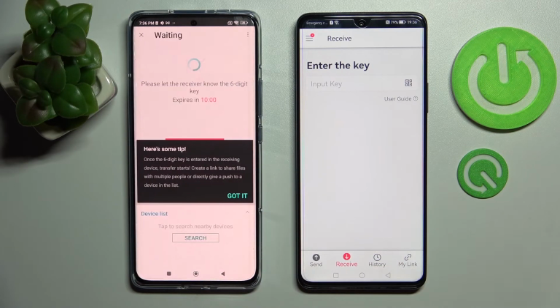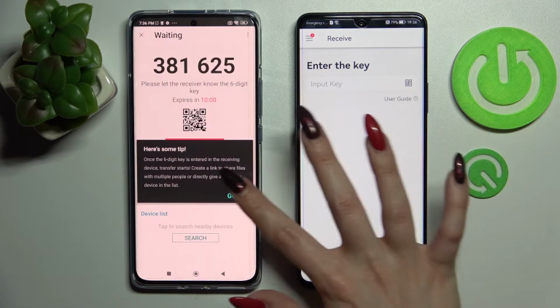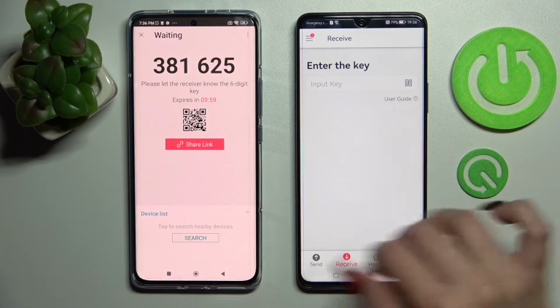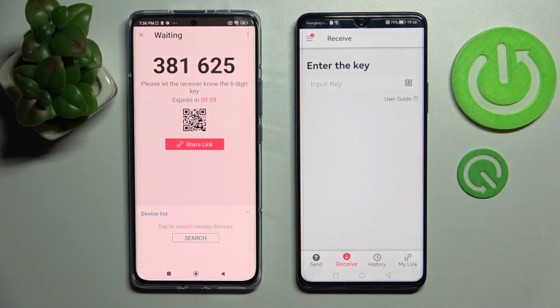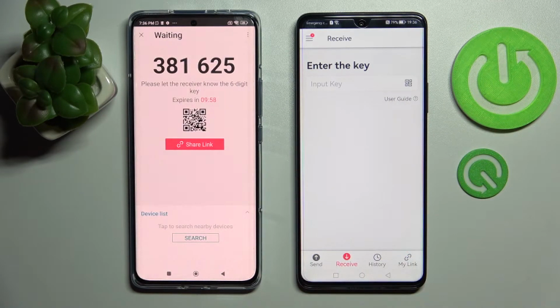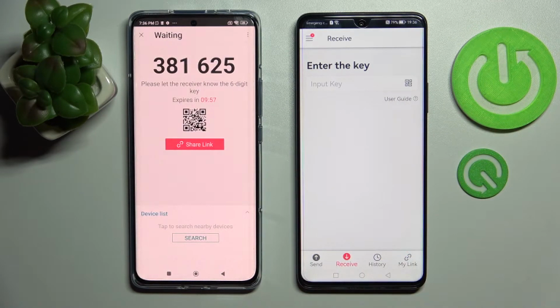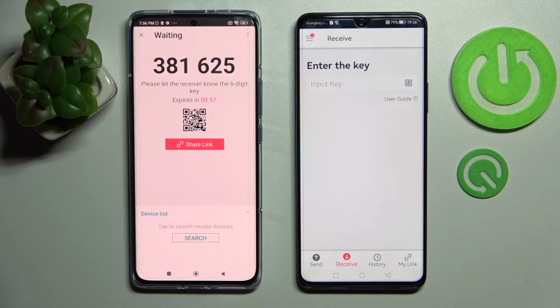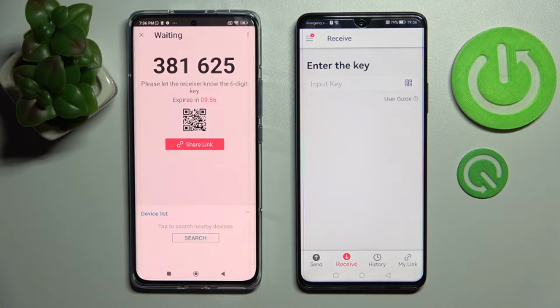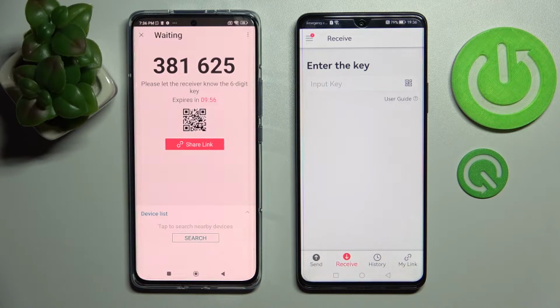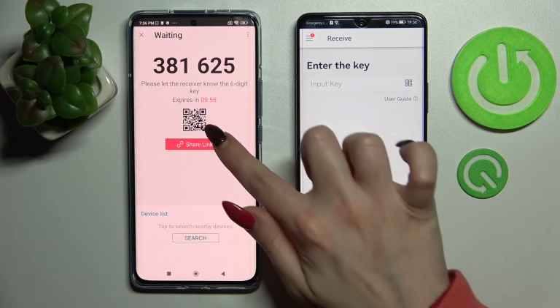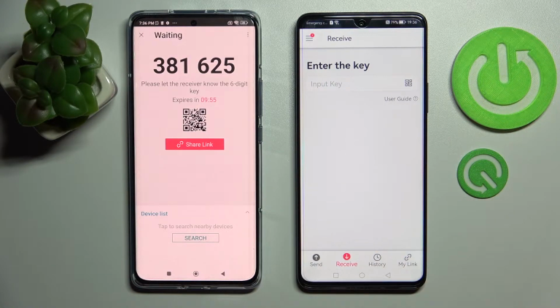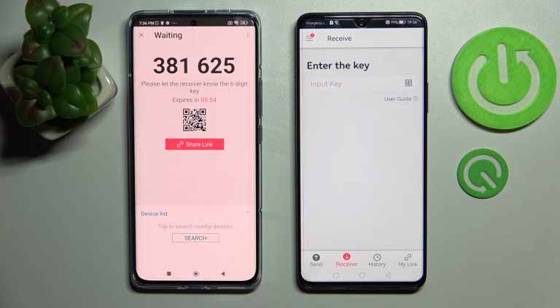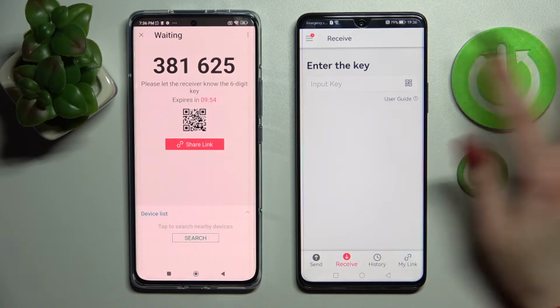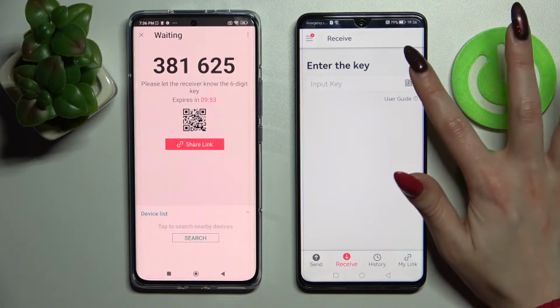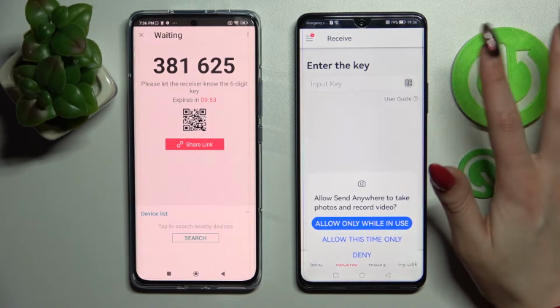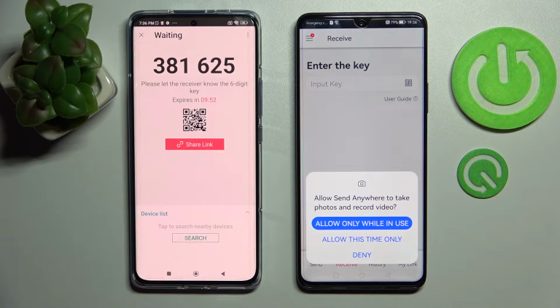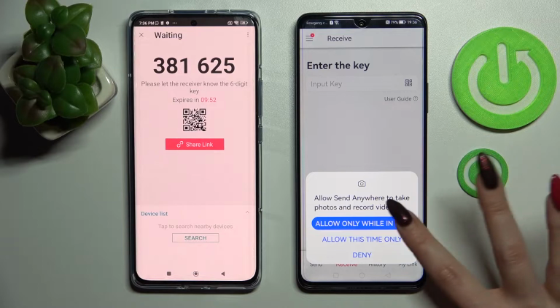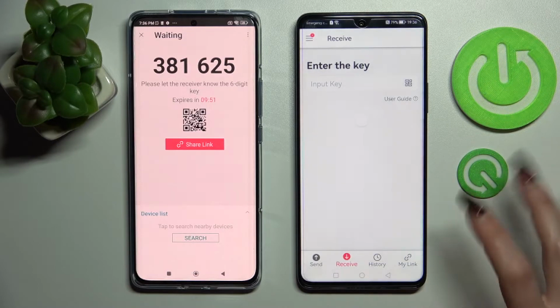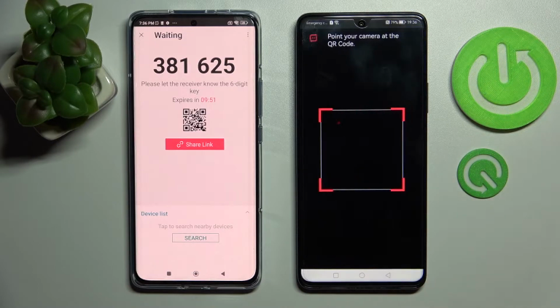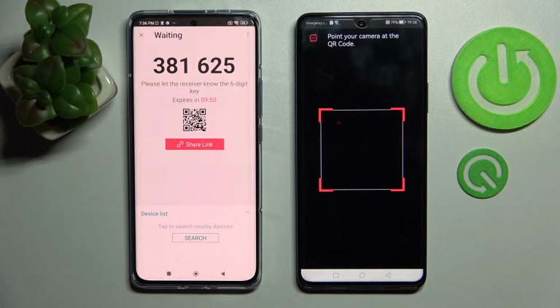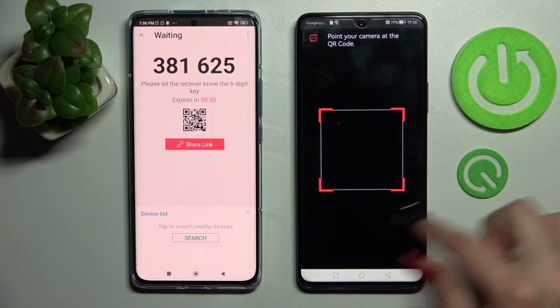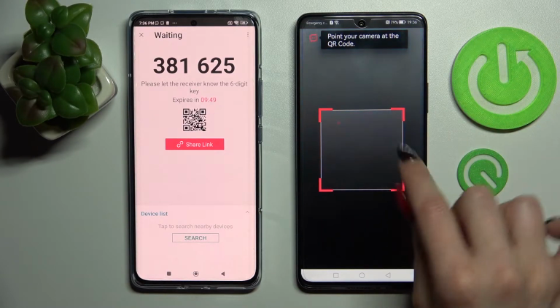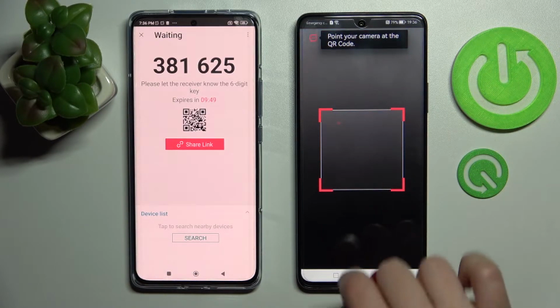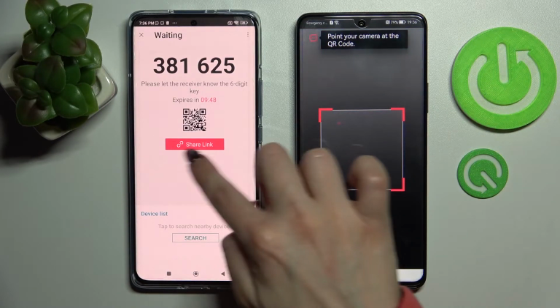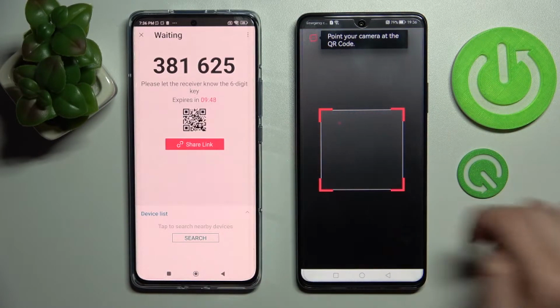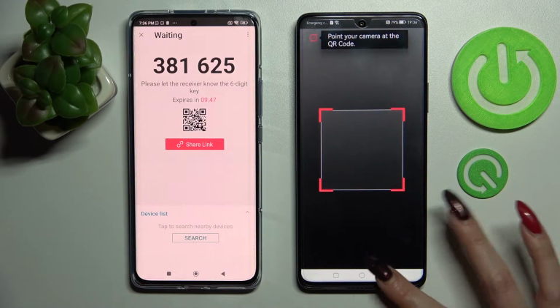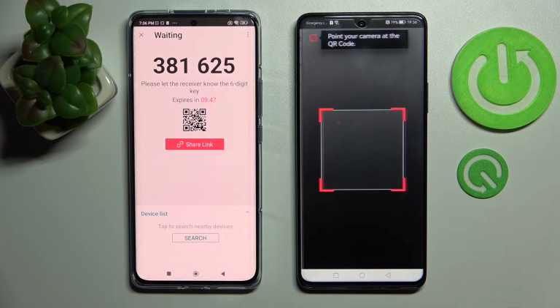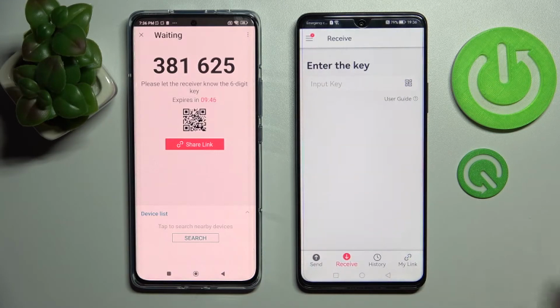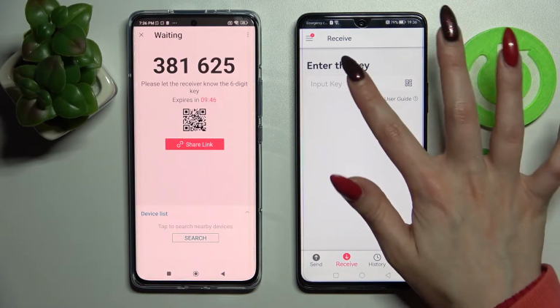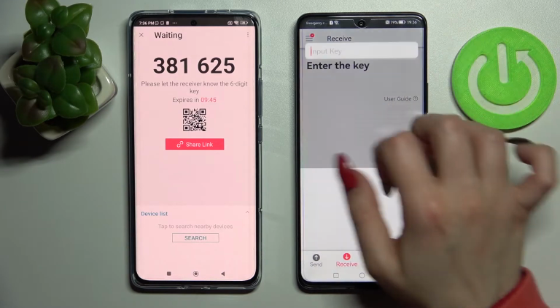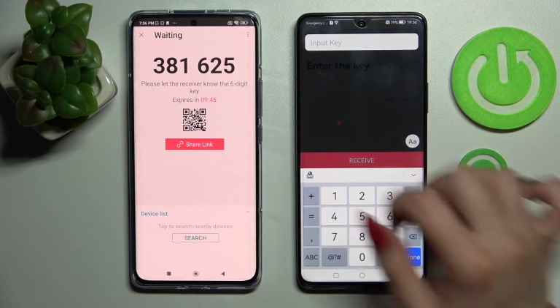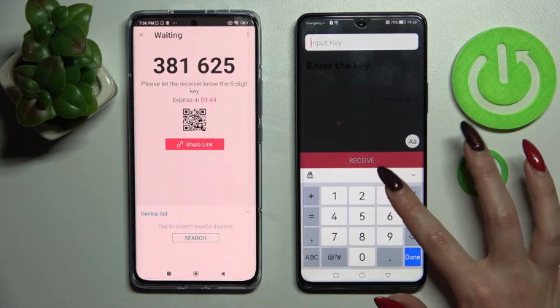Then click on Got It in the popup and as you can see from here we have the connection ways. We can scan this QR code by tapping on the scanning icon on Huawei, choosing while using the app or only this time and pointing our device's camera at the QR code. But we can also just input this key here.